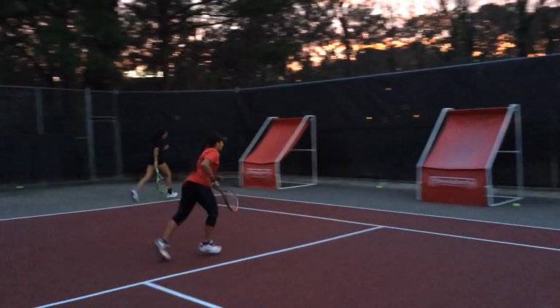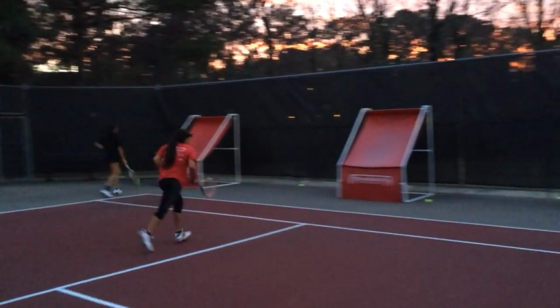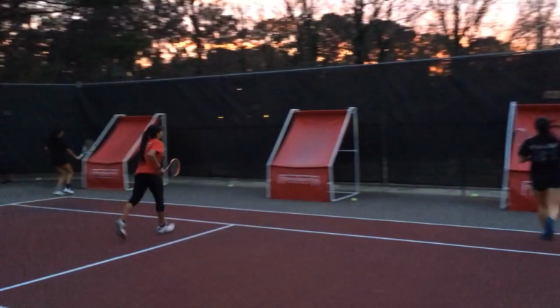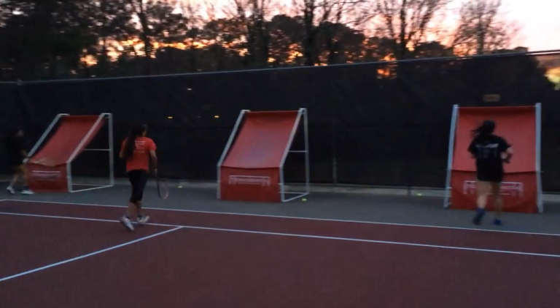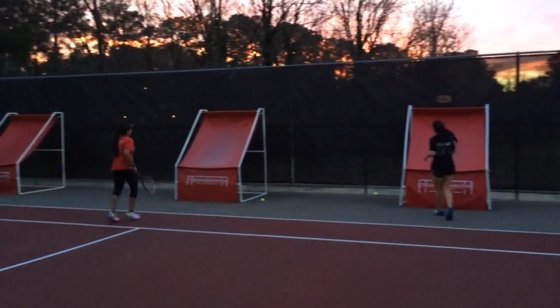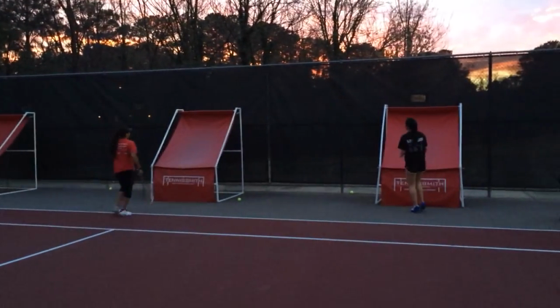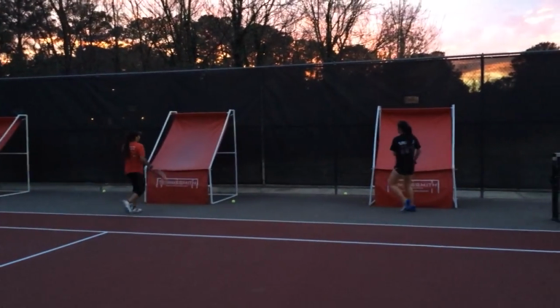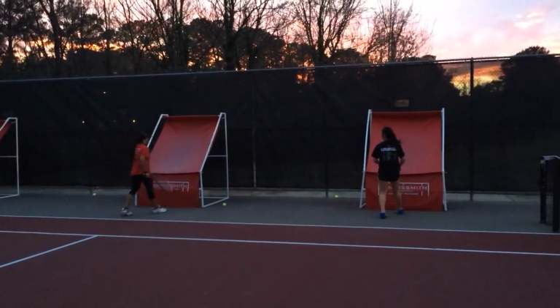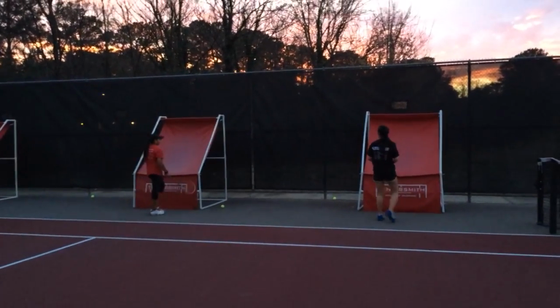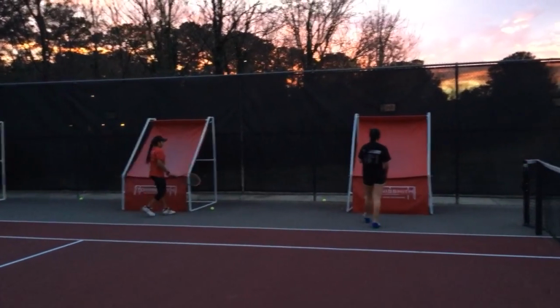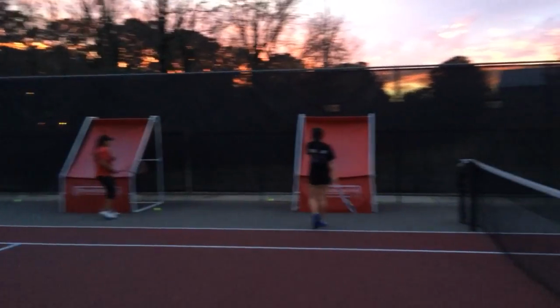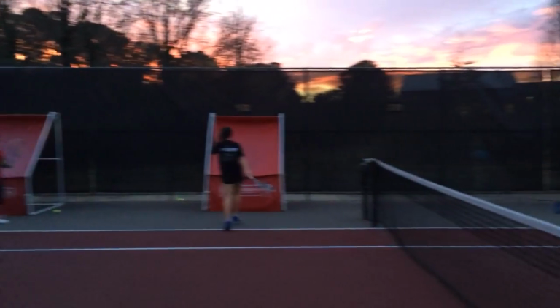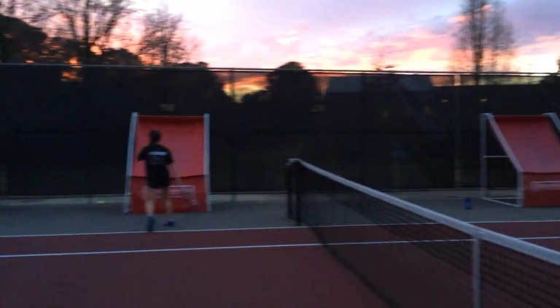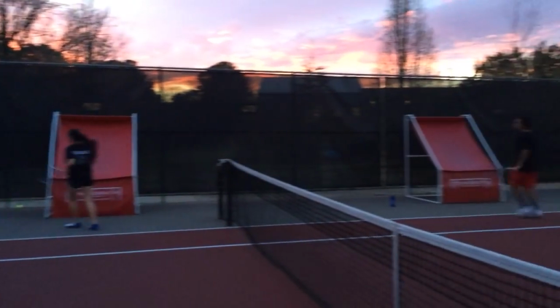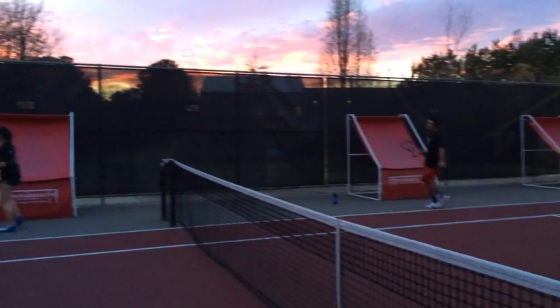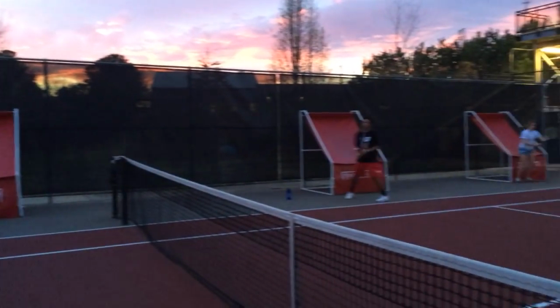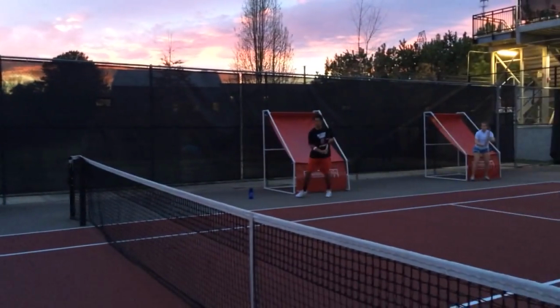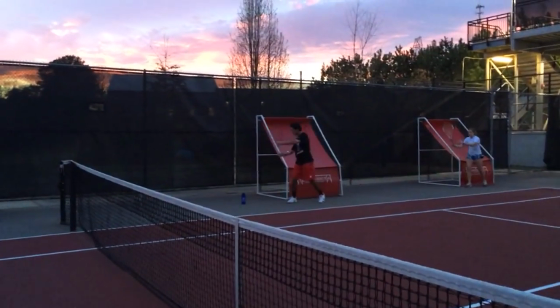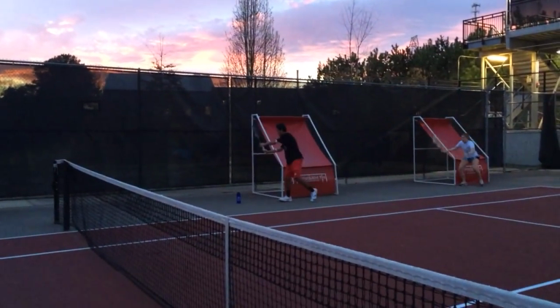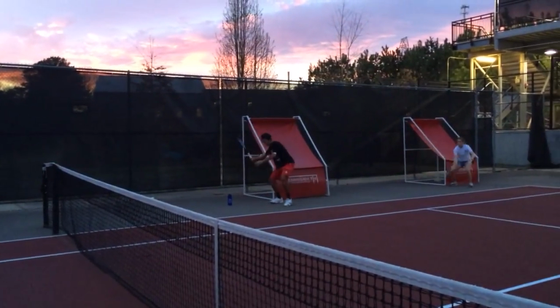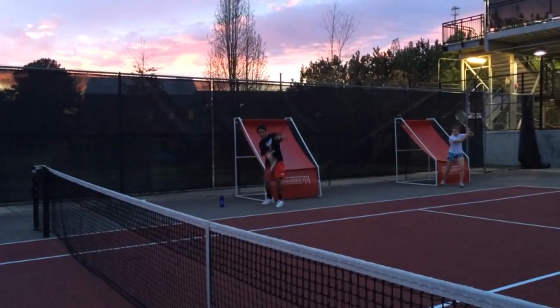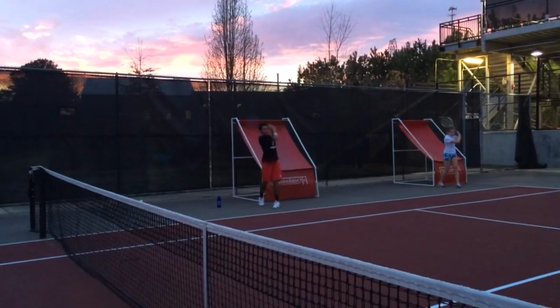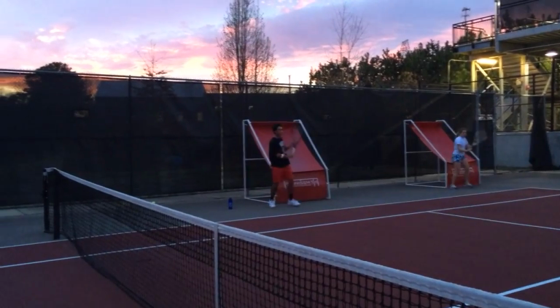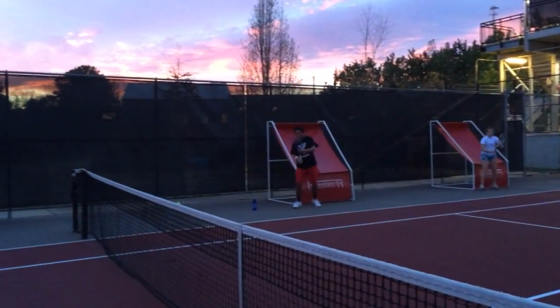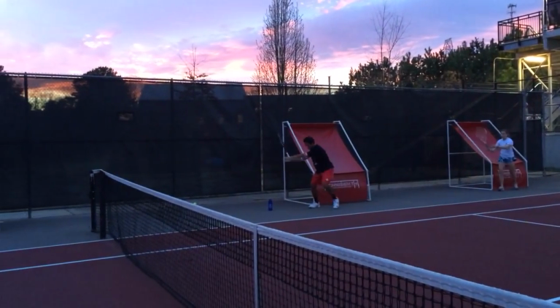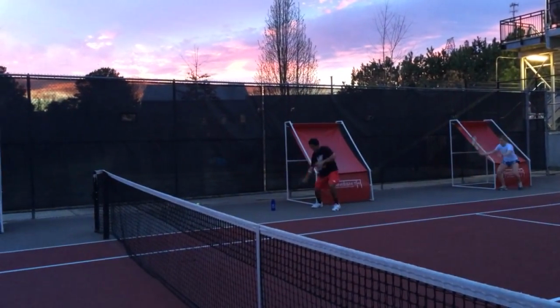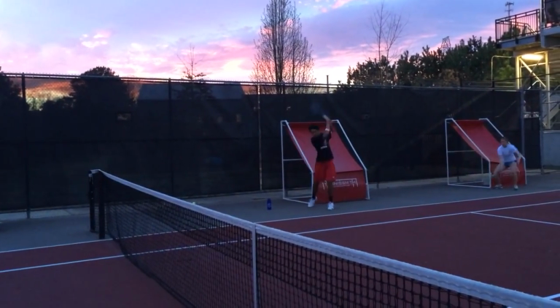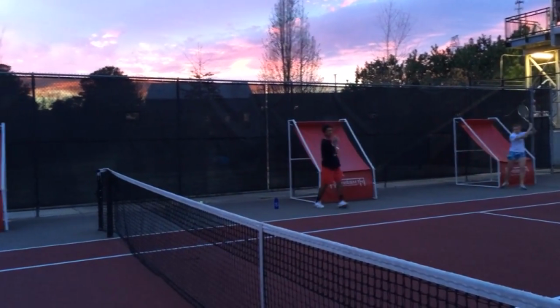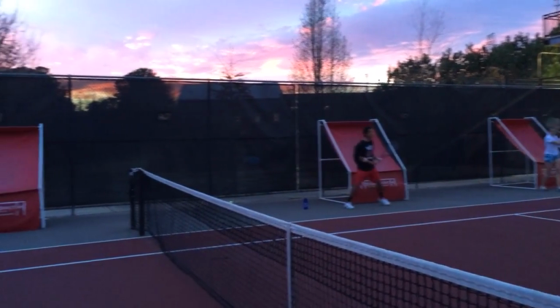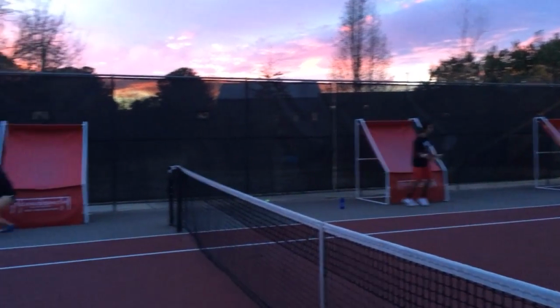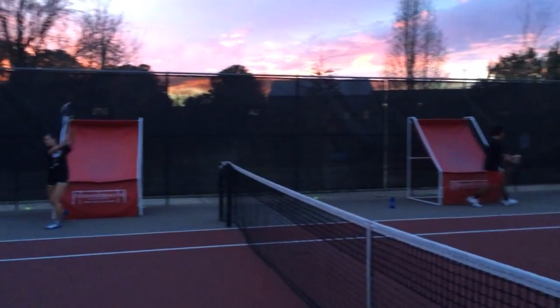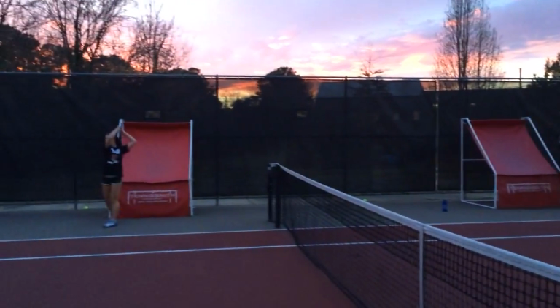All right, two forehands, two backhands, short backswing — shadow swinging against the post. Let's go. One, two — like you're sitting in a chair.